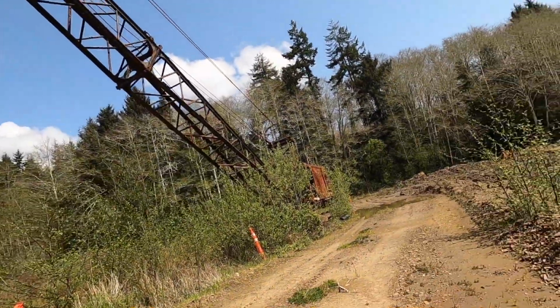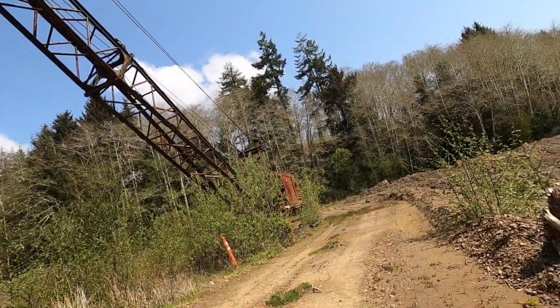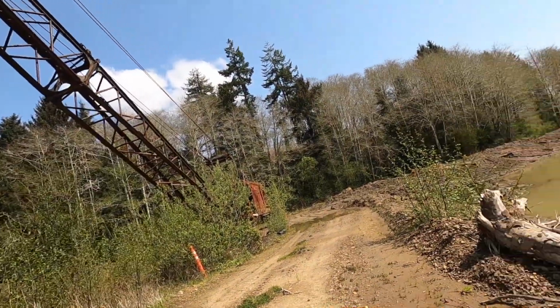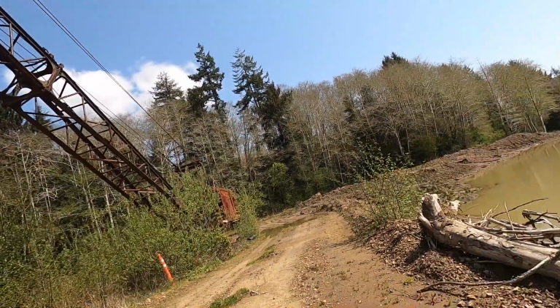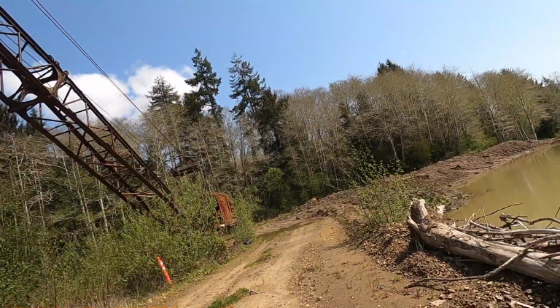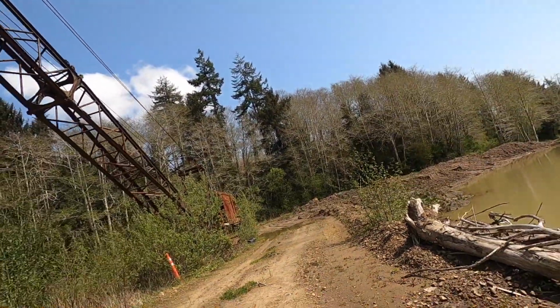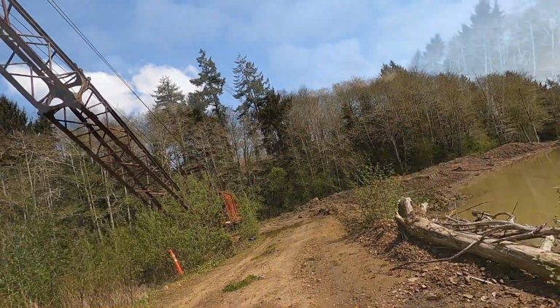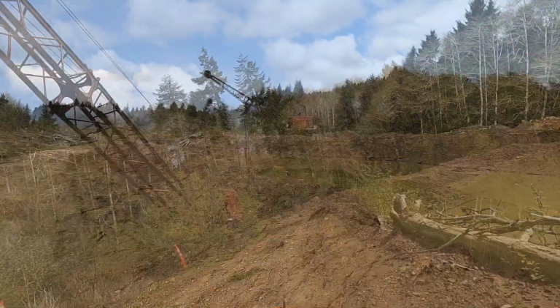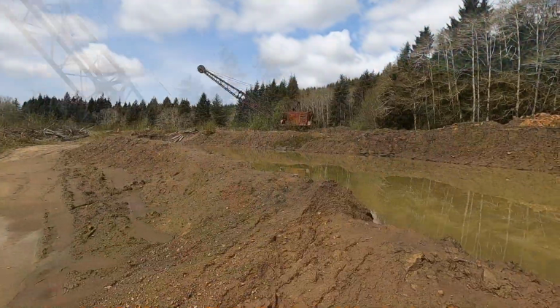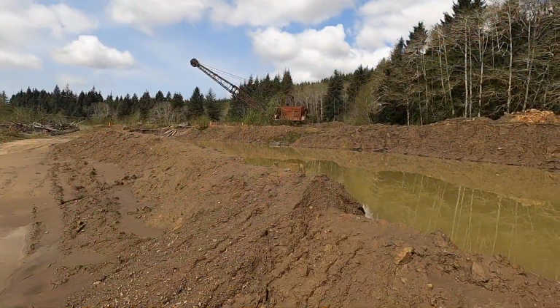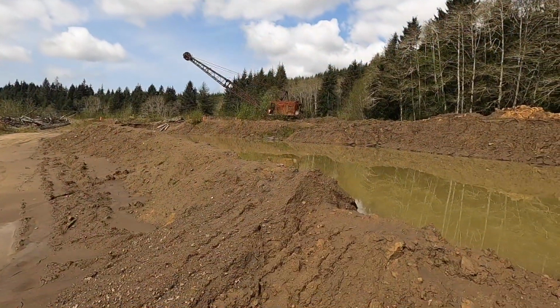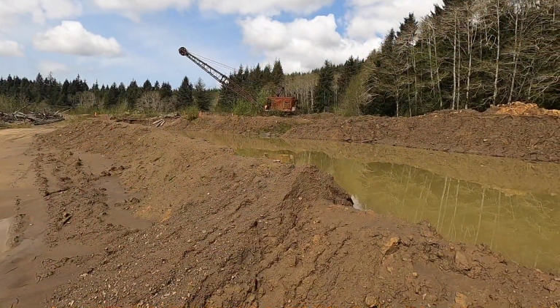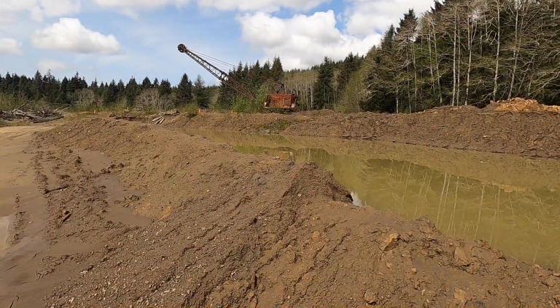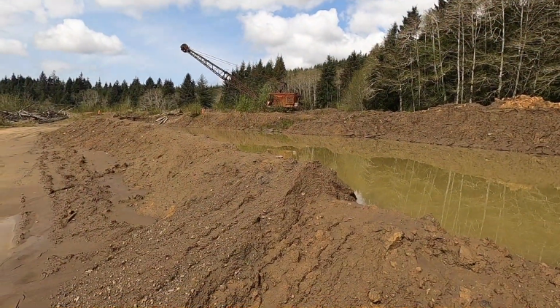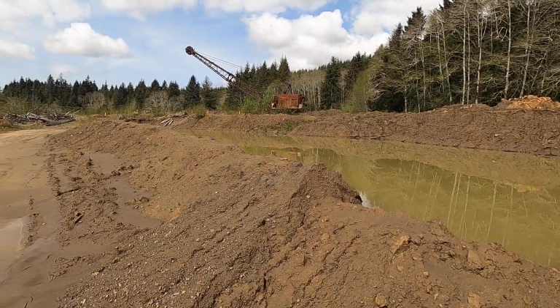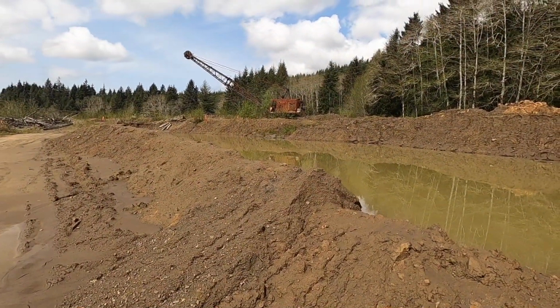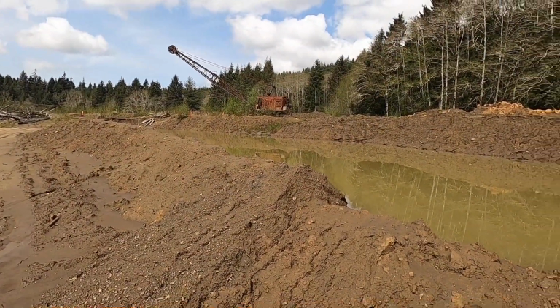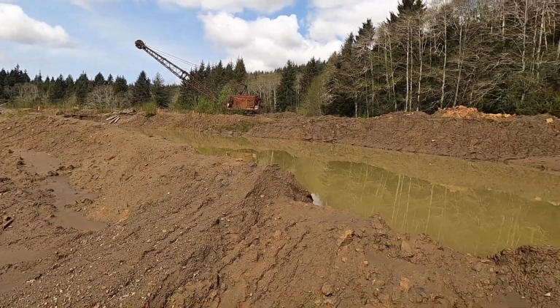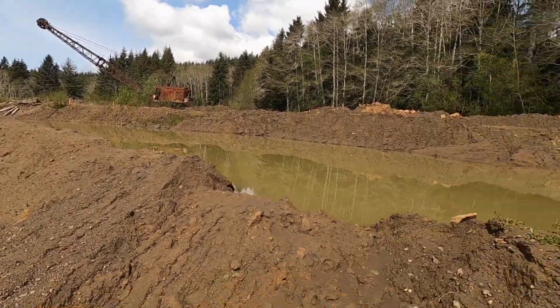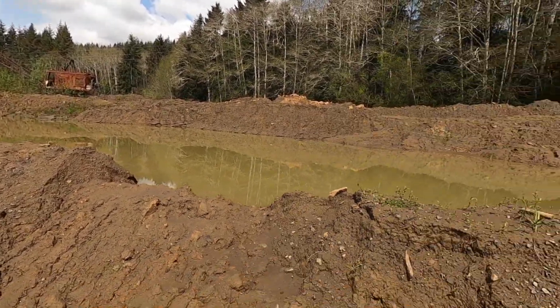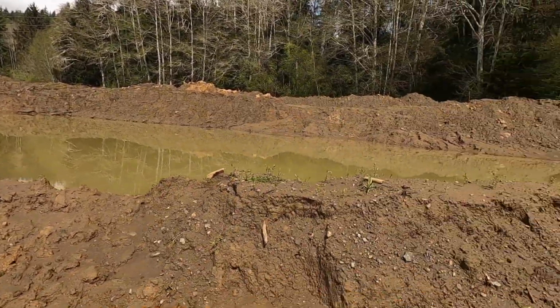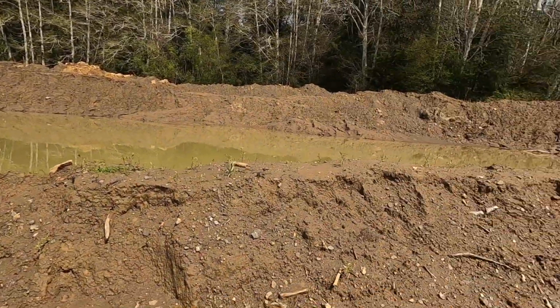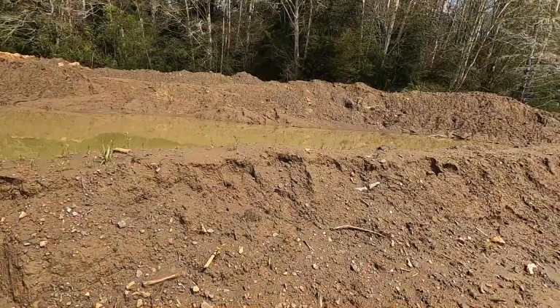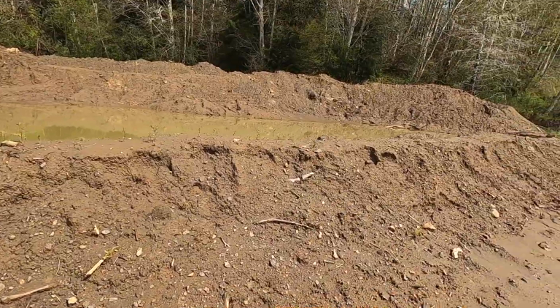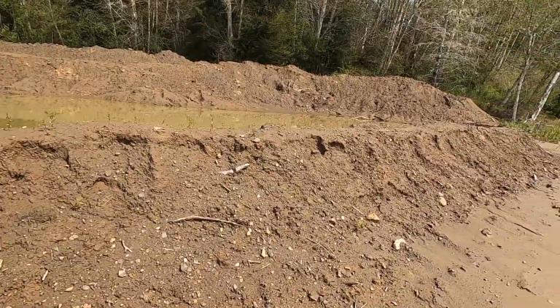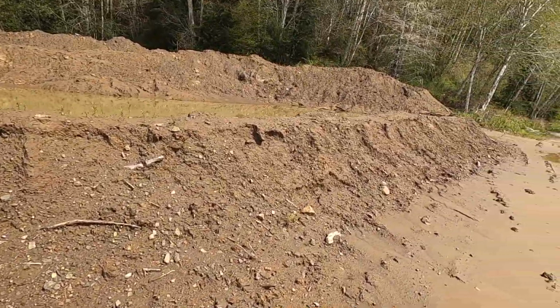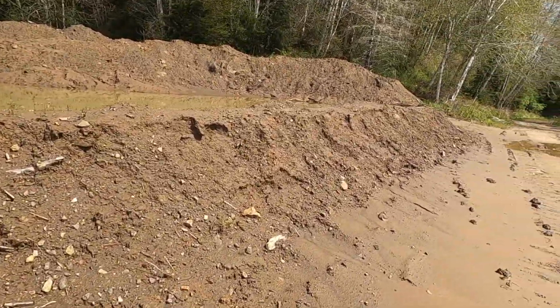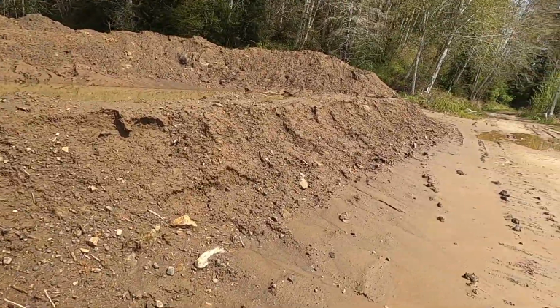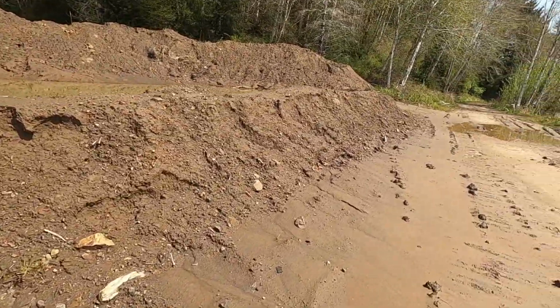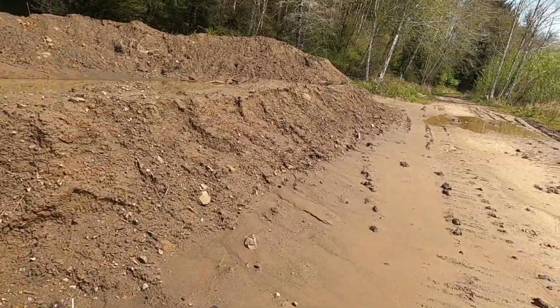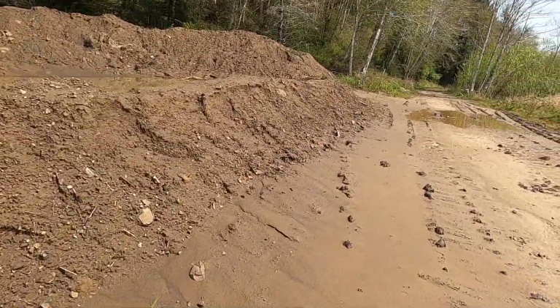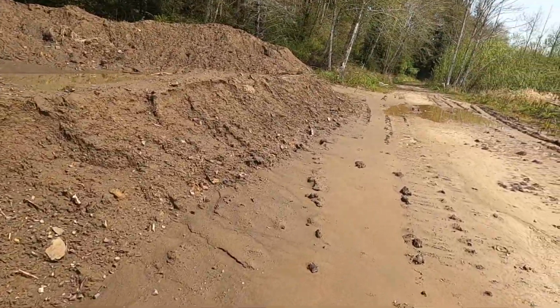Walk down here and get some steel shots. Okay, that was pretty interesting. Let's head on back to the road.